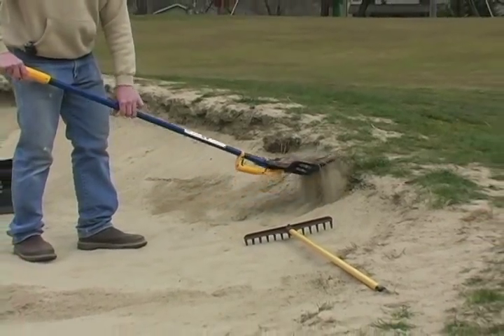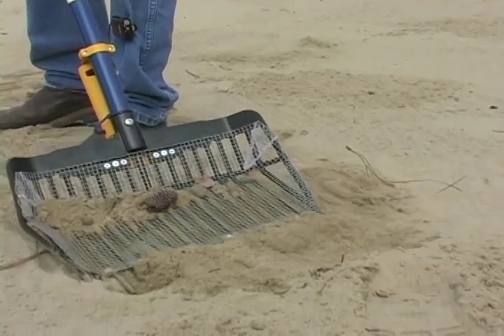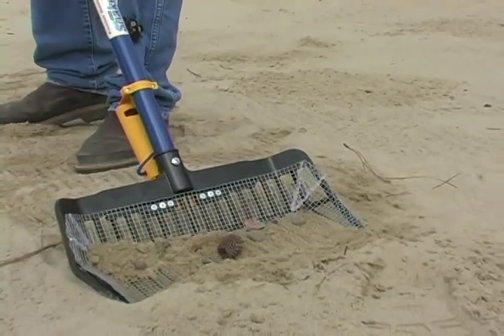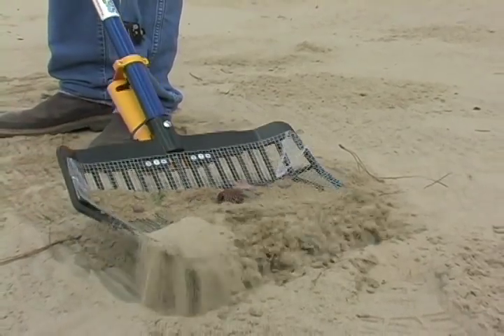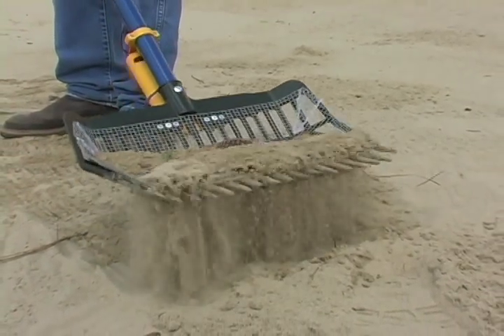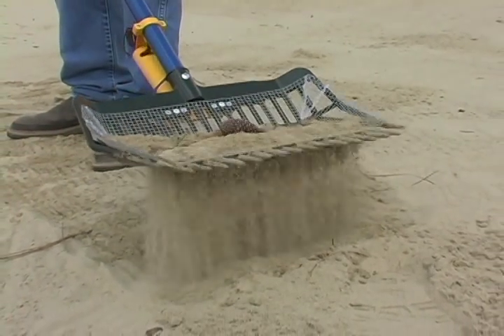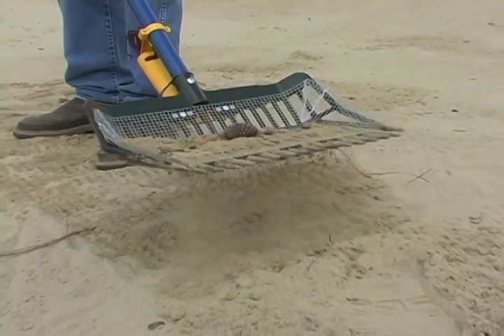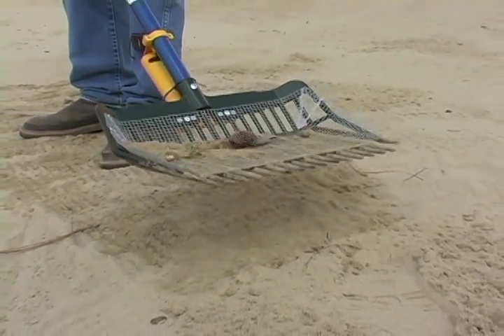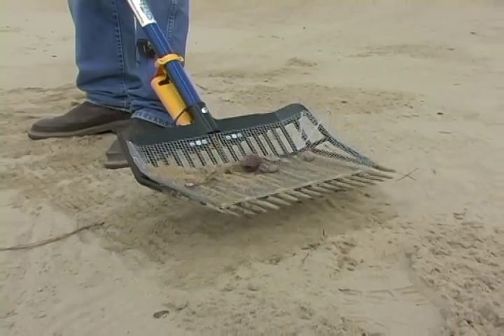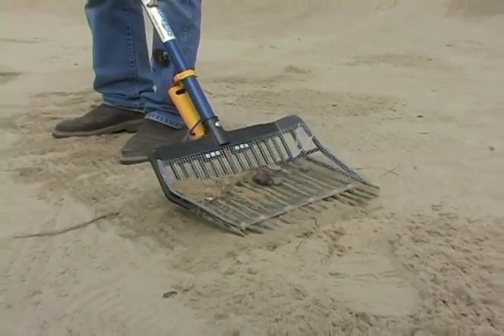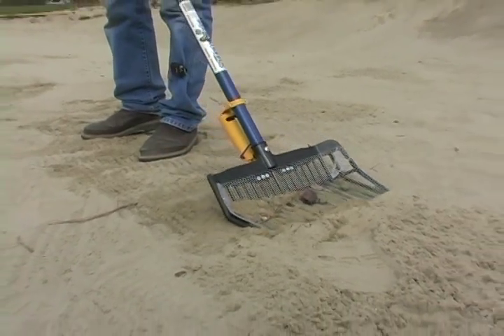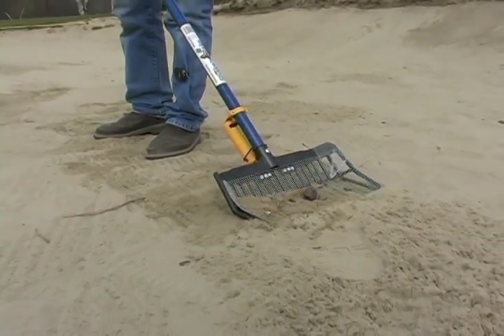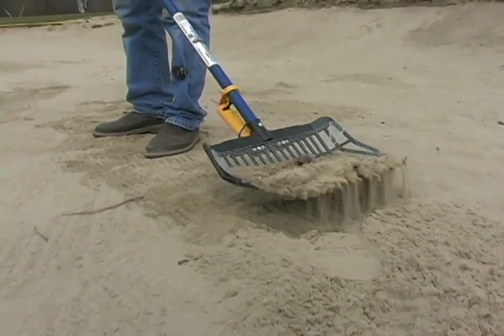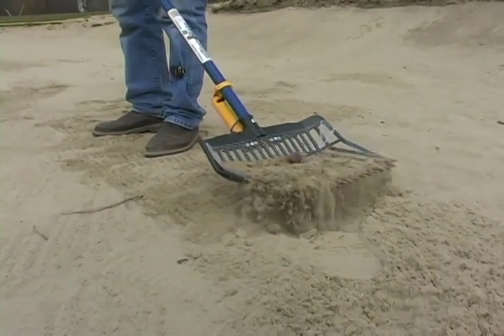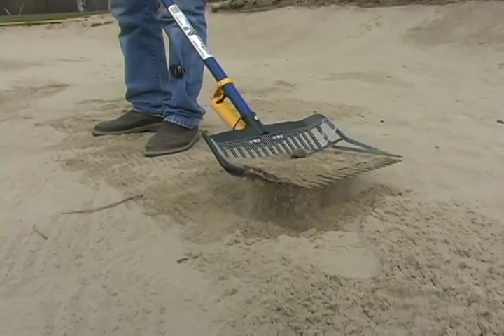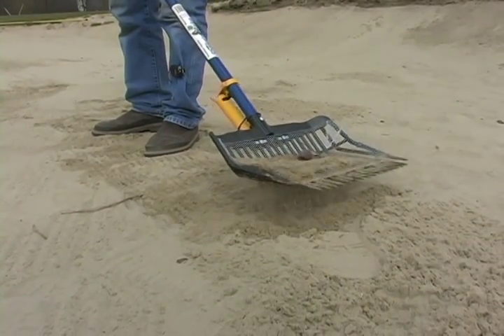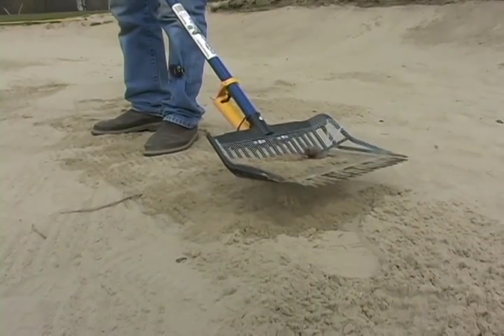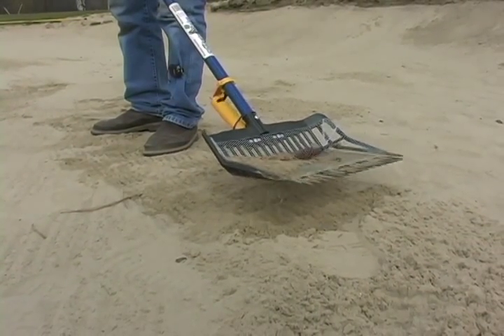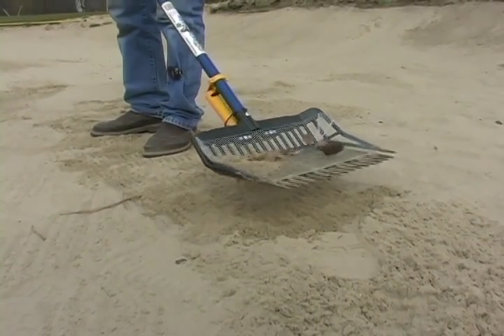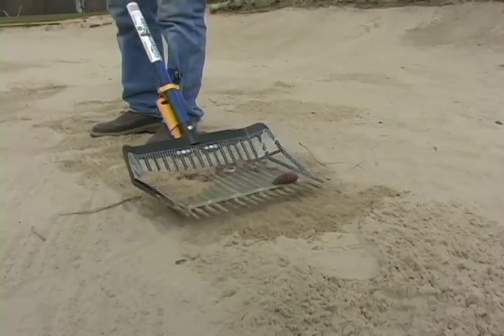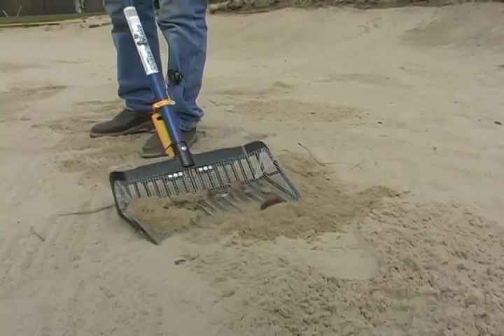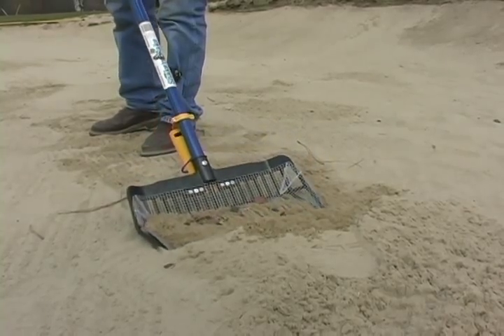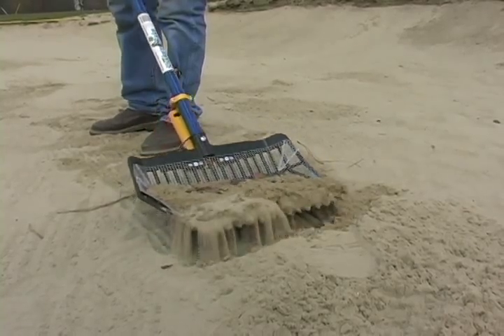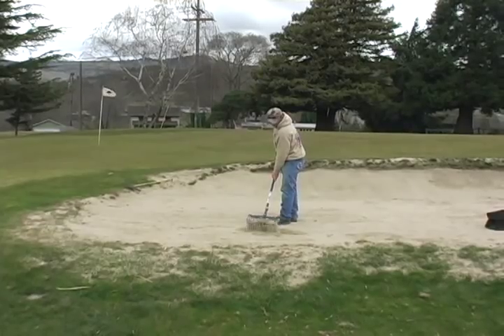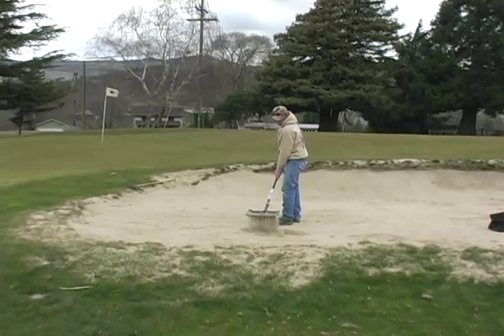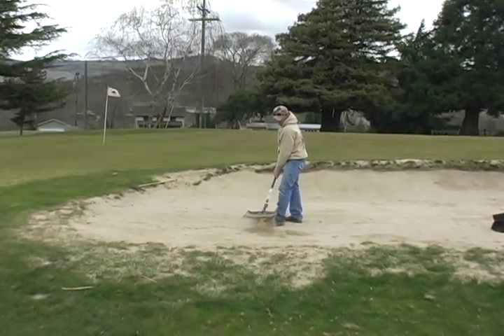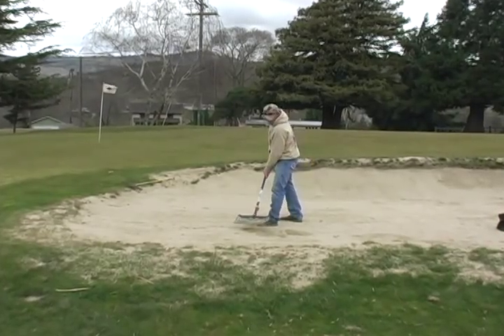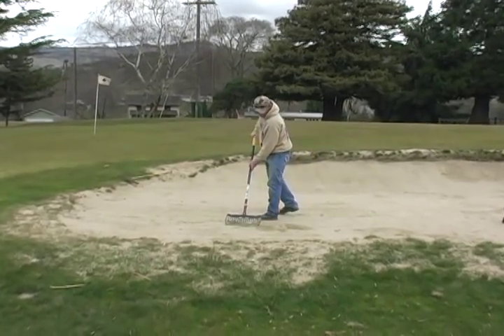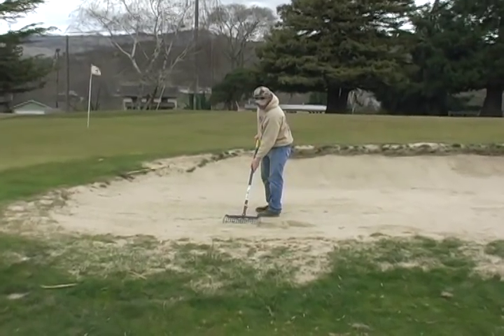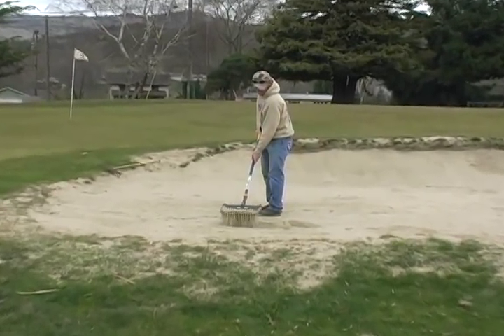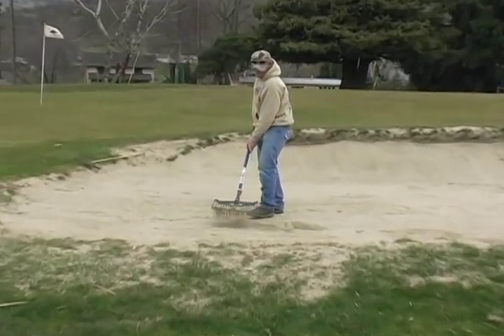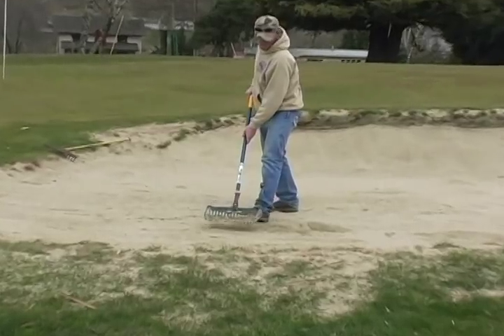By sifting the sand above a drain trench, any visible drain rock can quickly be cleaned out, eliminating it from being sprayed under greens and damaging mower reels. The need for the Shaken Rake is undeniable.